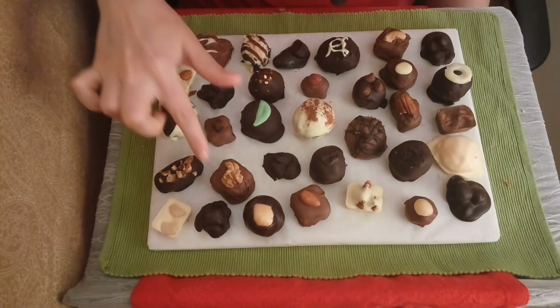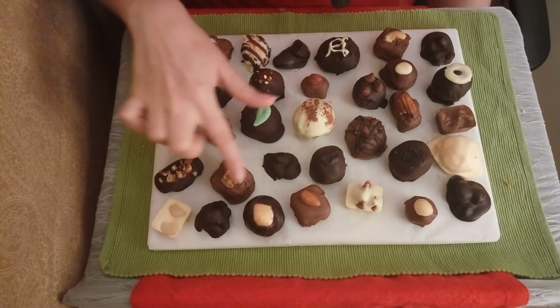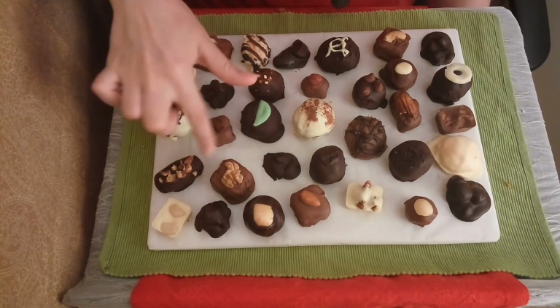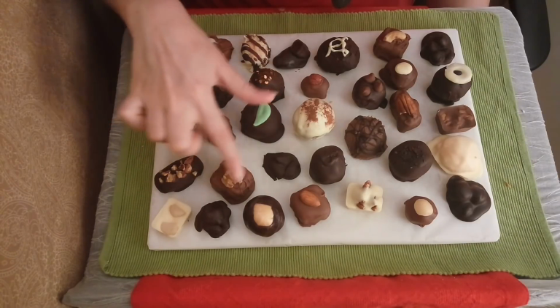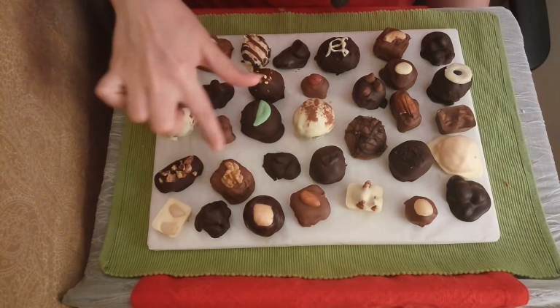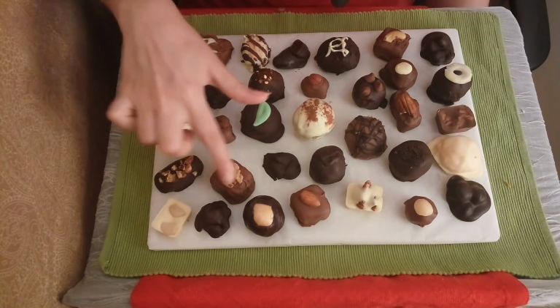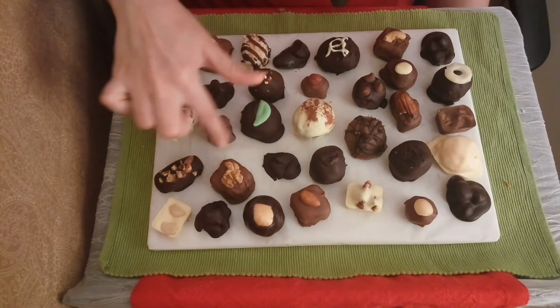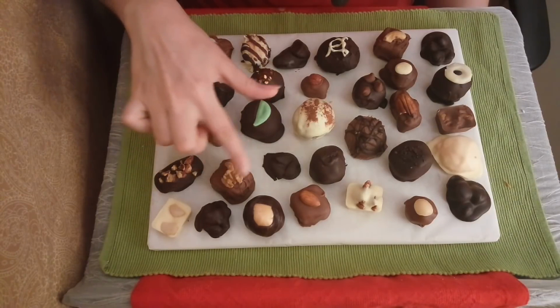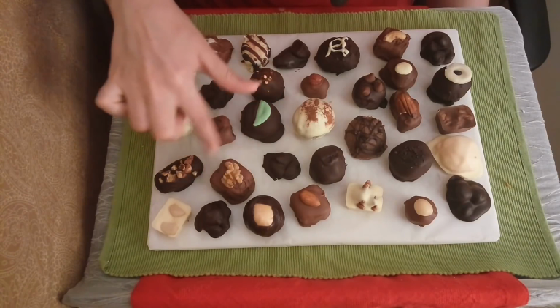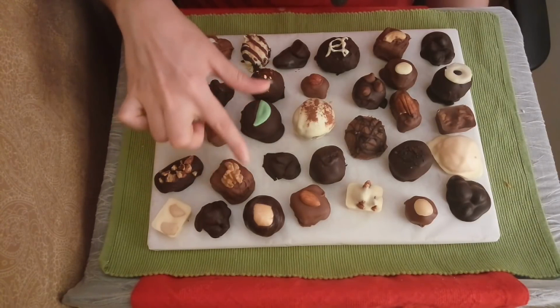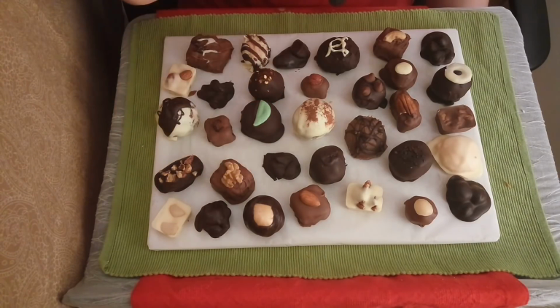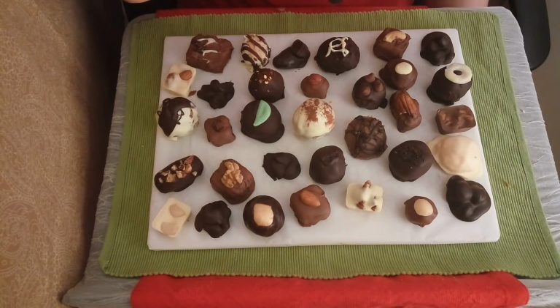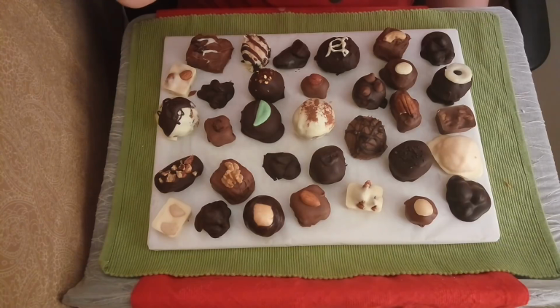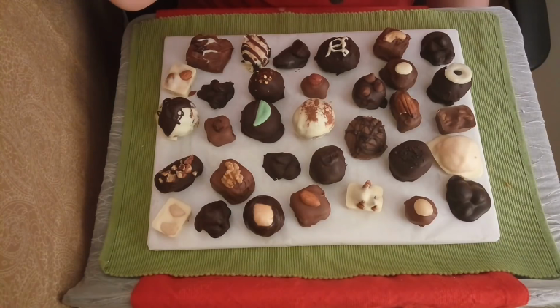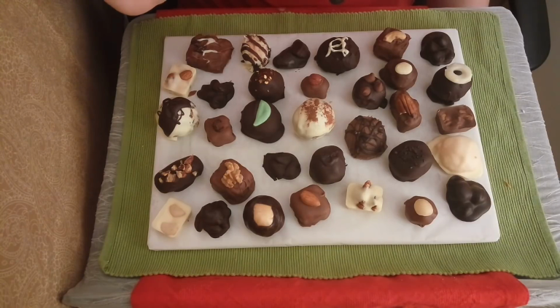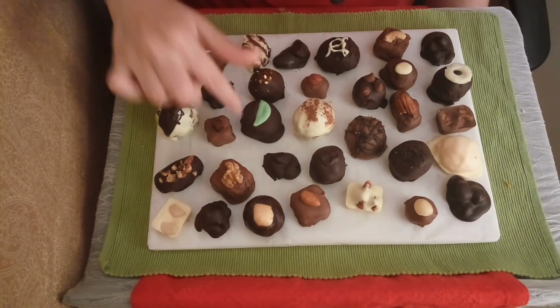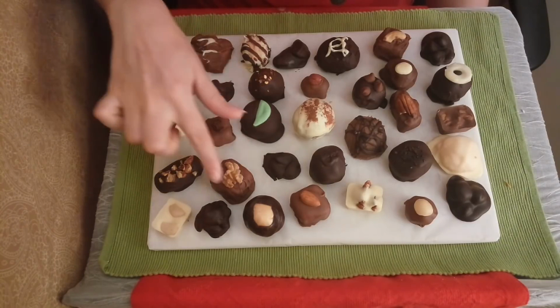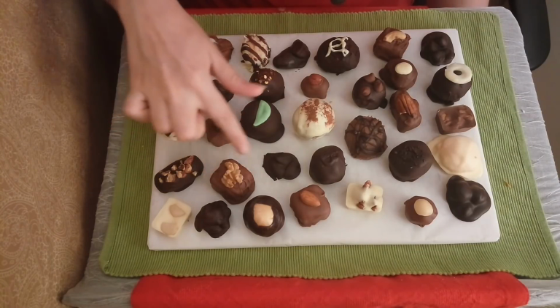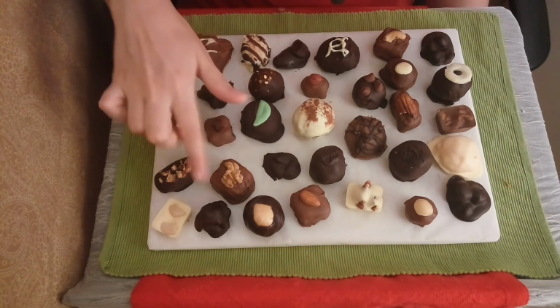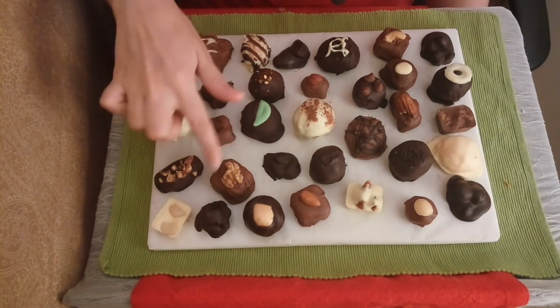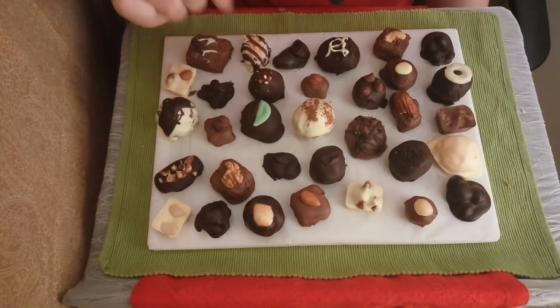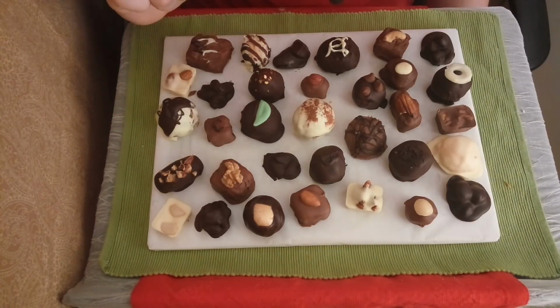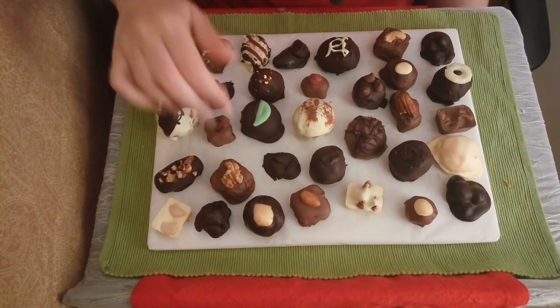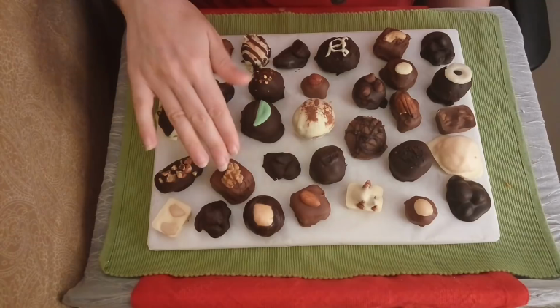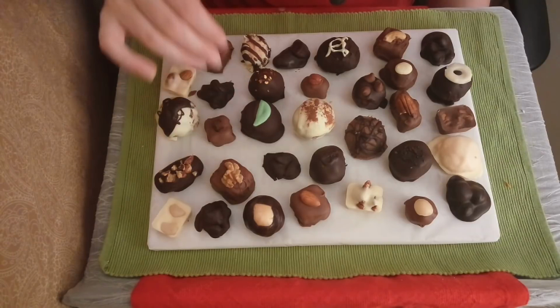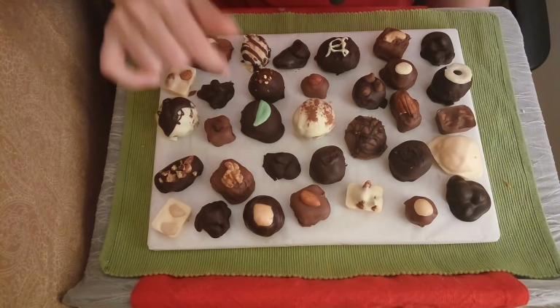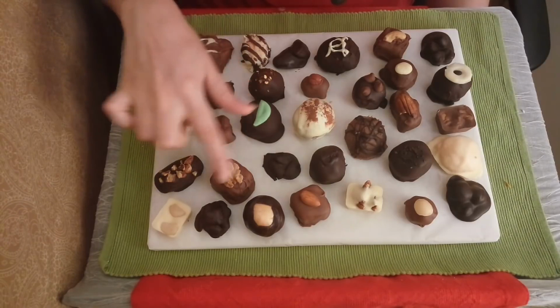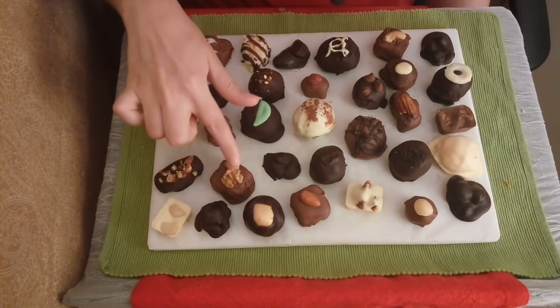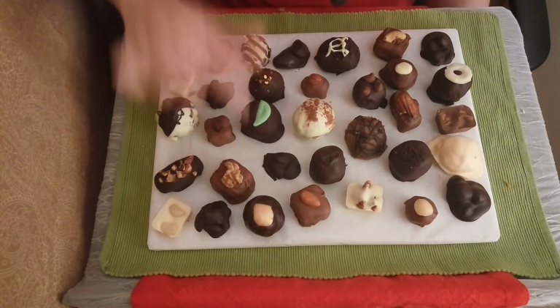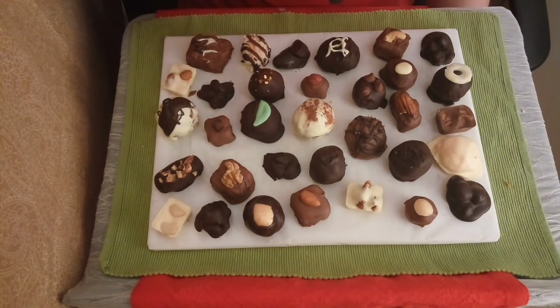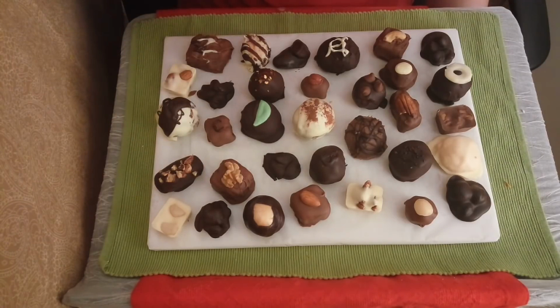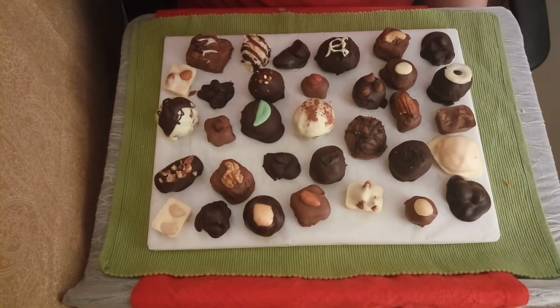Then here we have the walnut caramel cluster. Just beautiful caramel, lovely chocolate, and a beautiful nut on the top.